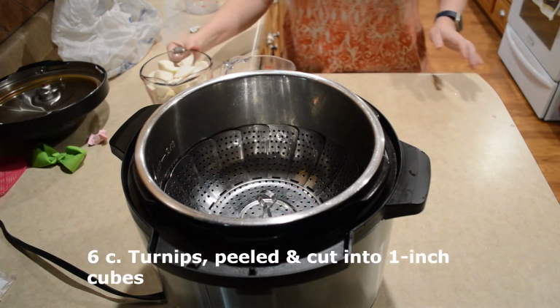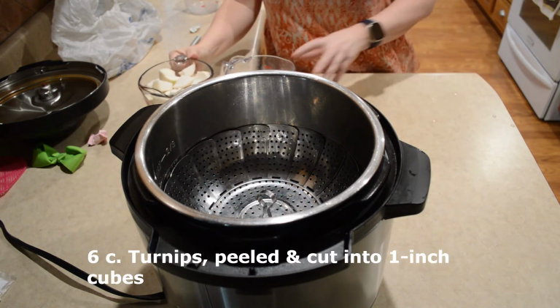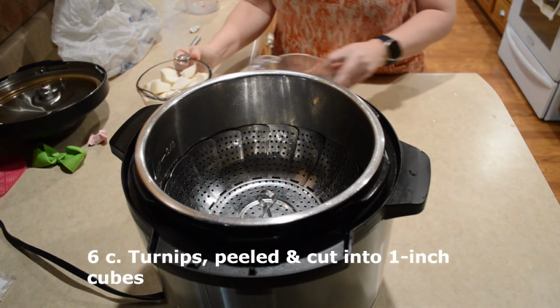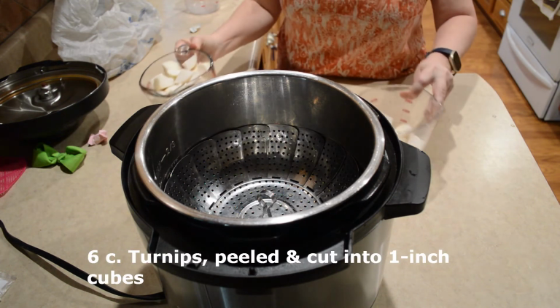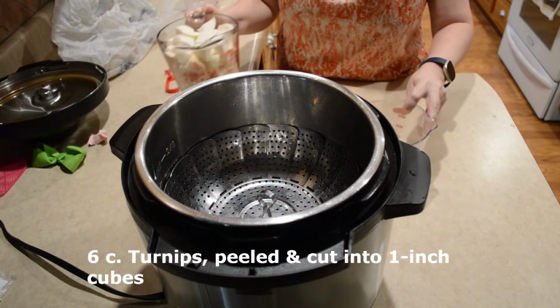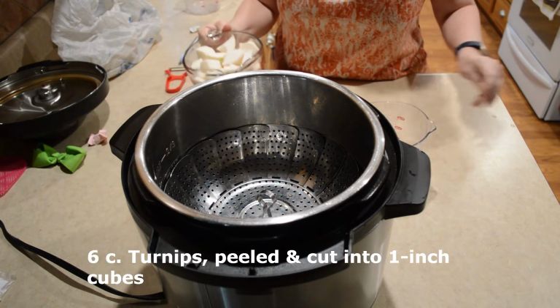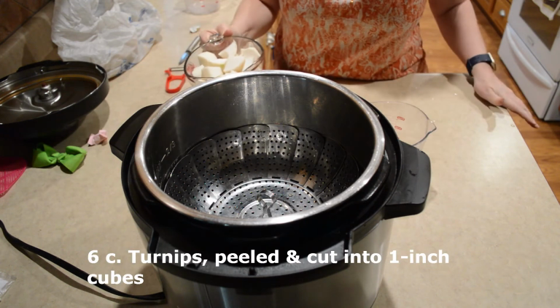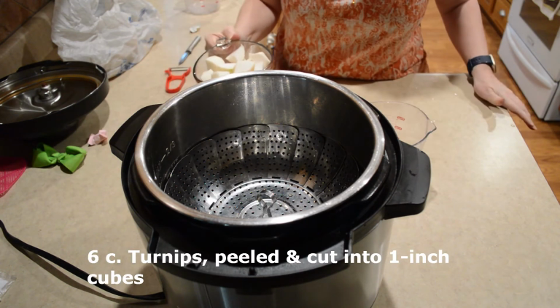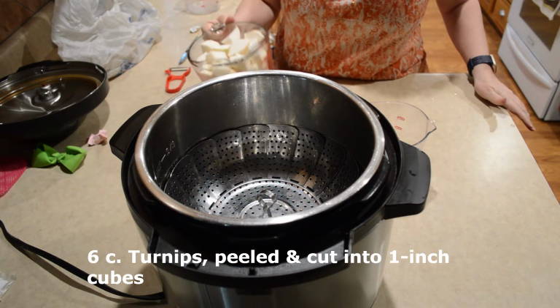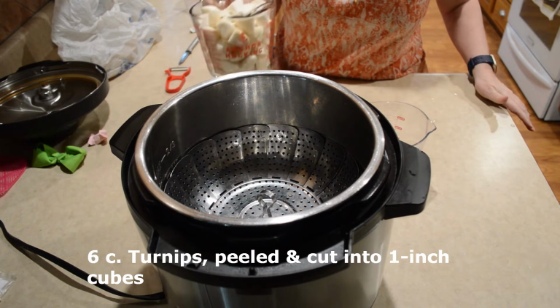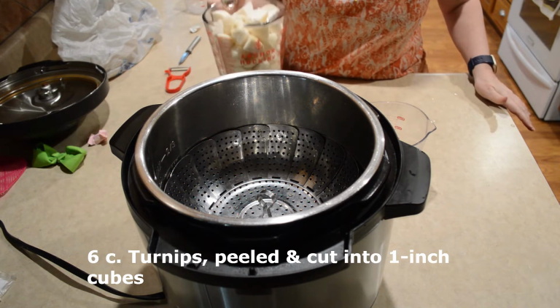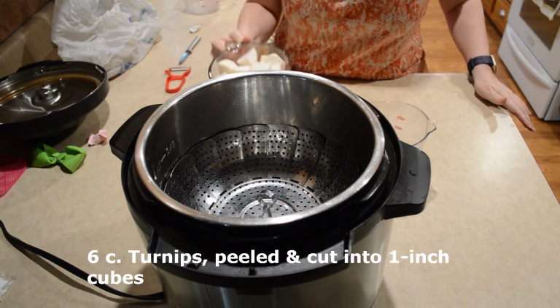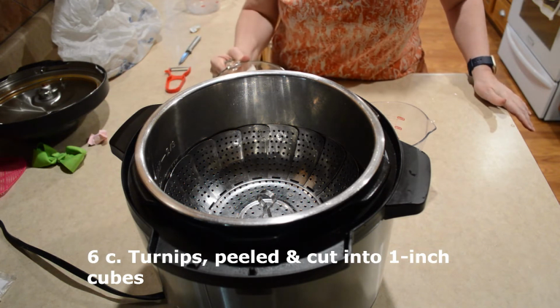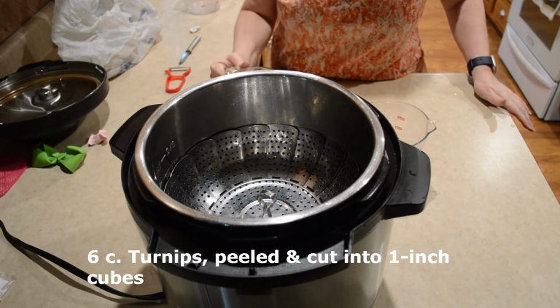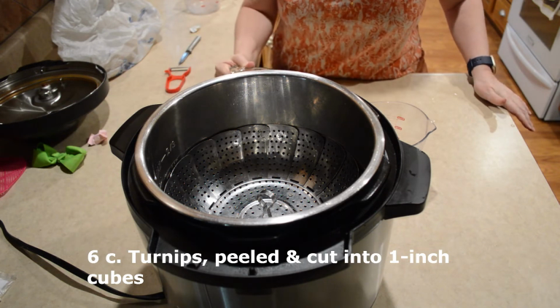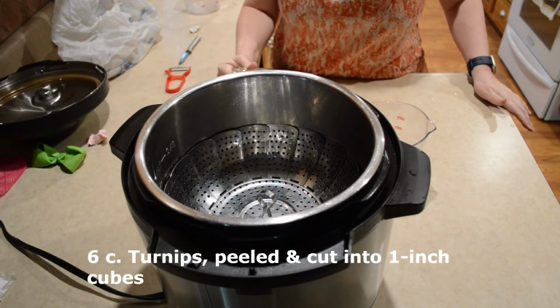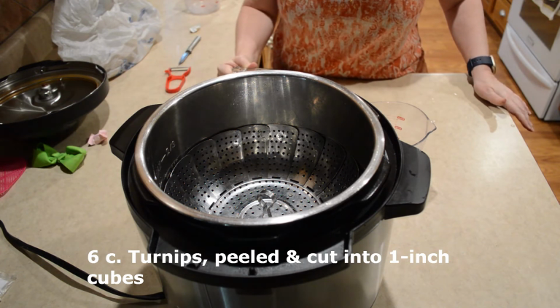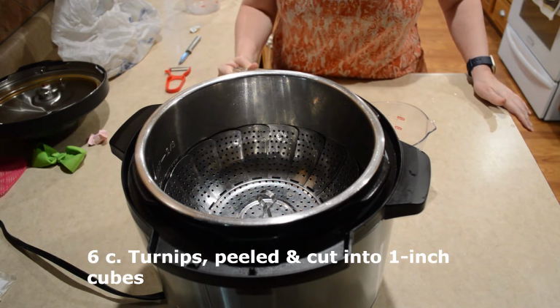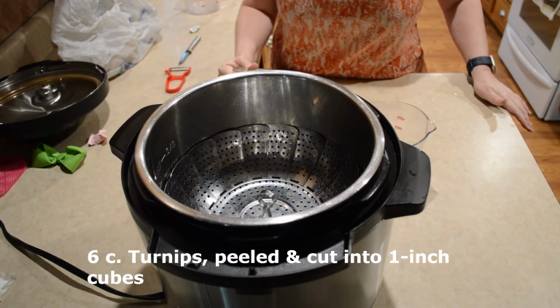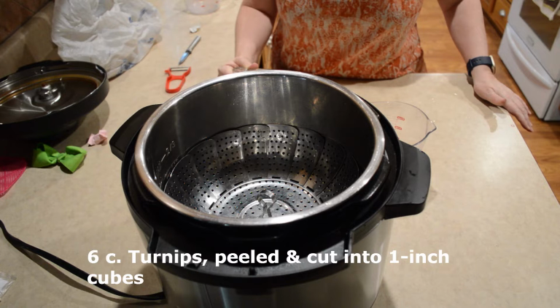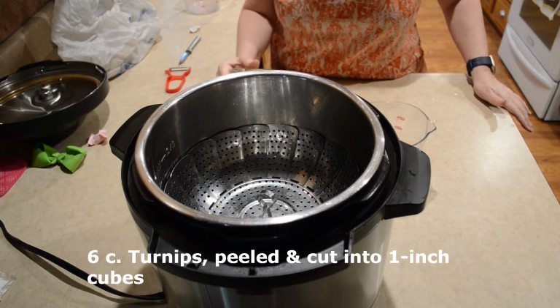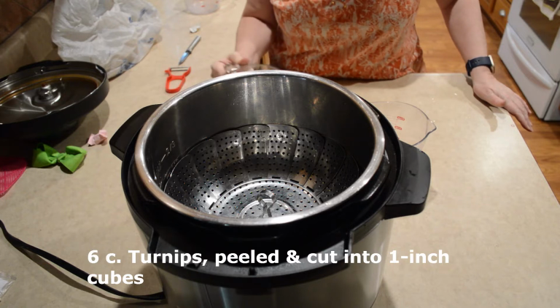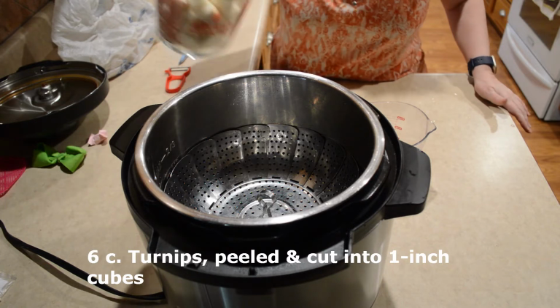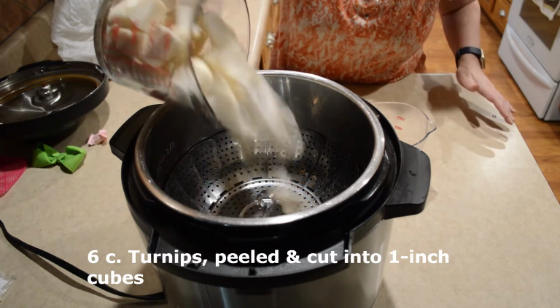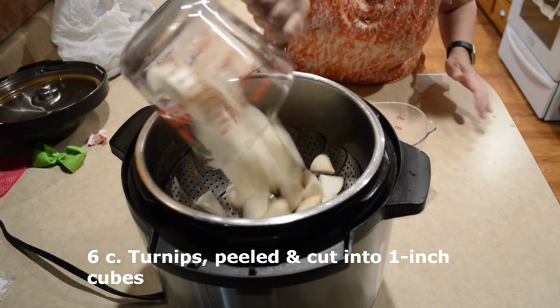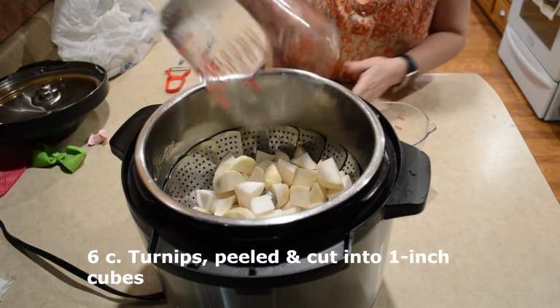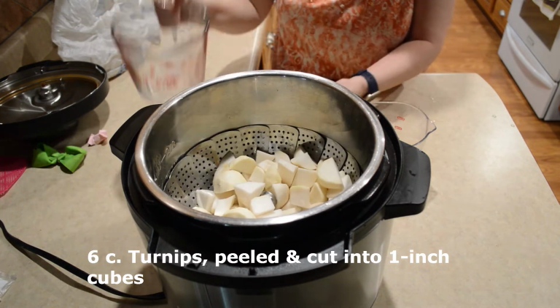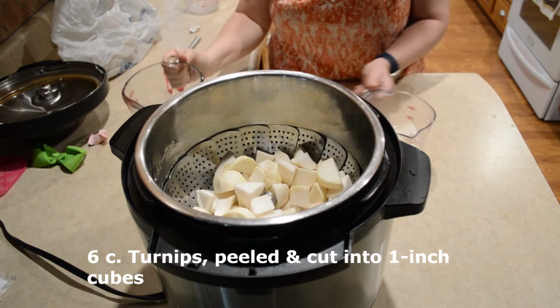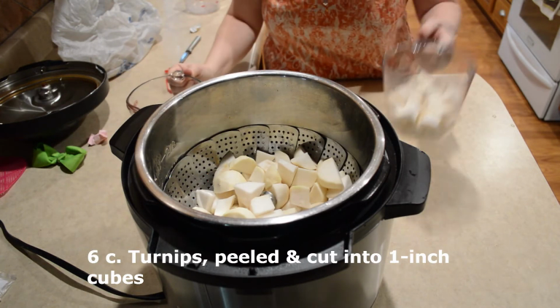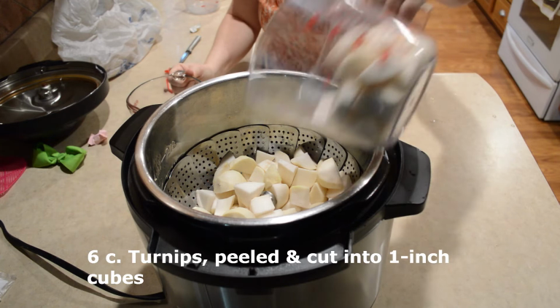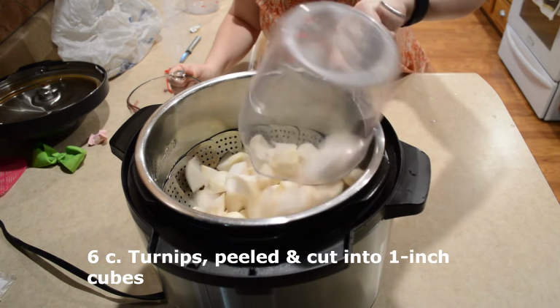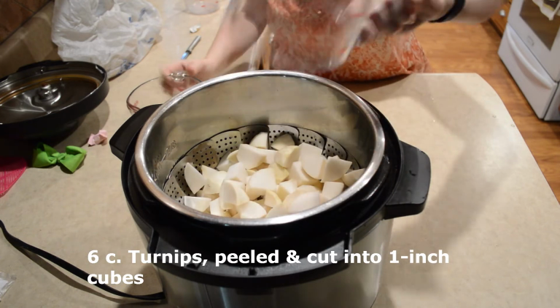I've already peeled and quartered my turnips into cubes. It's about one inch in size. I have about six cups of turnips here.